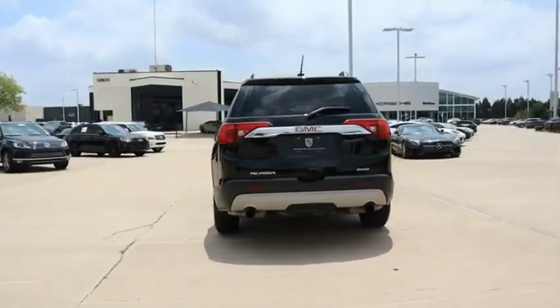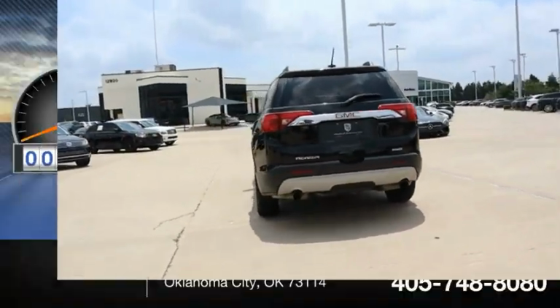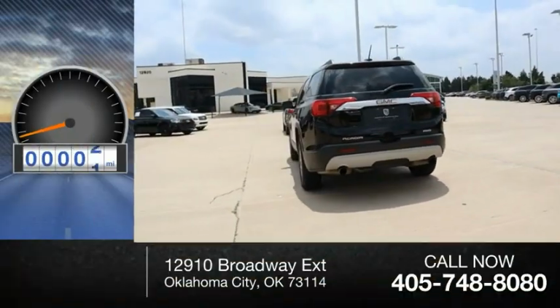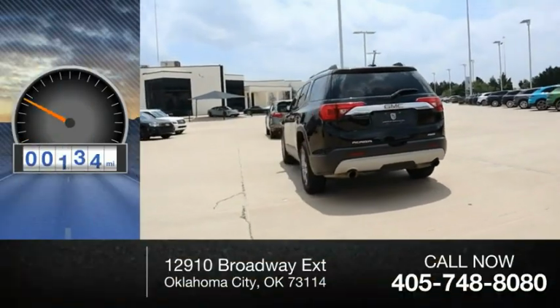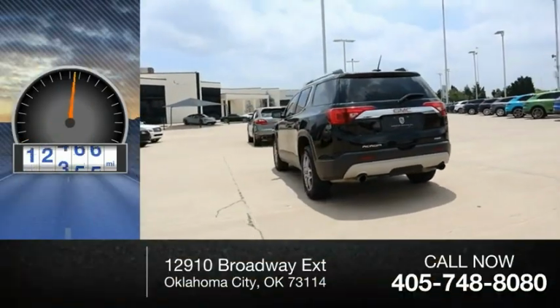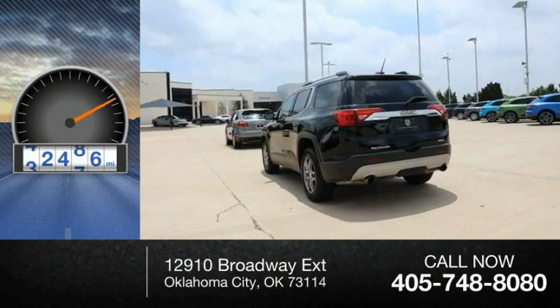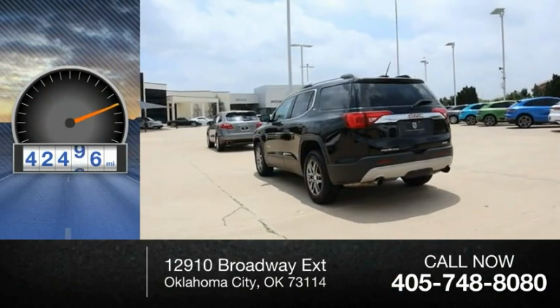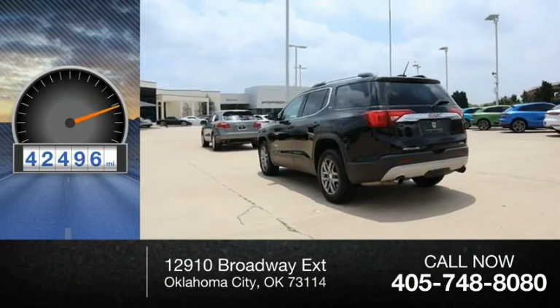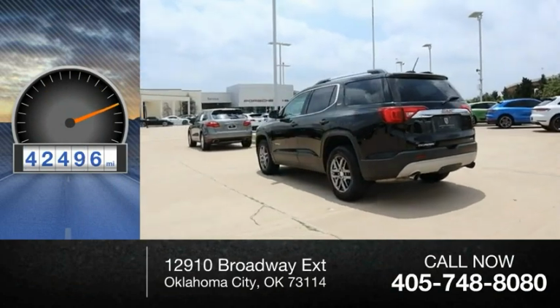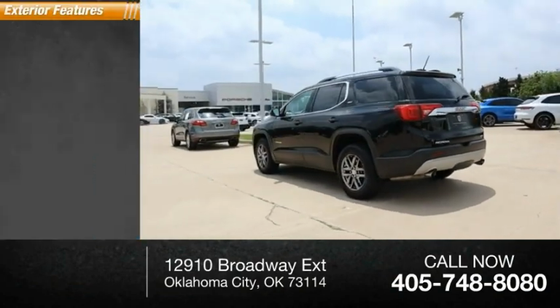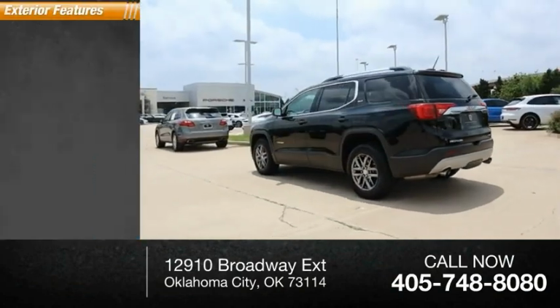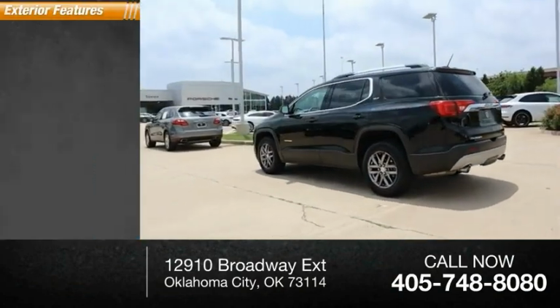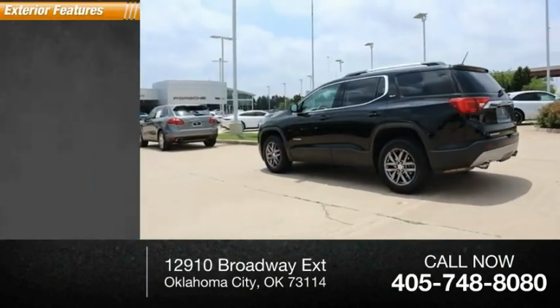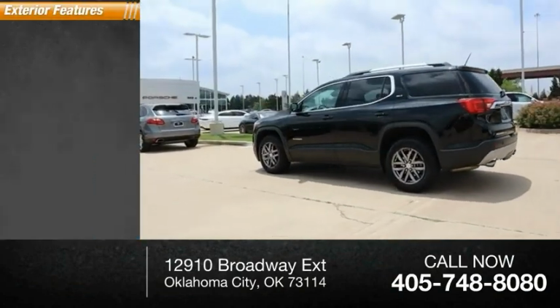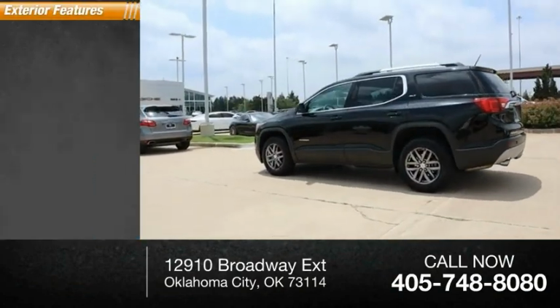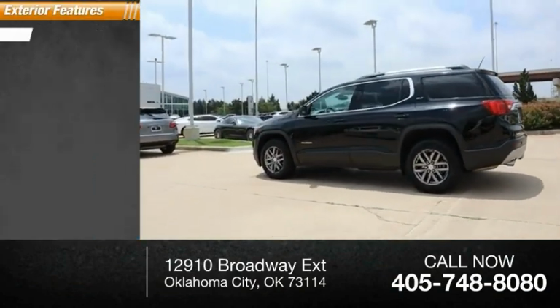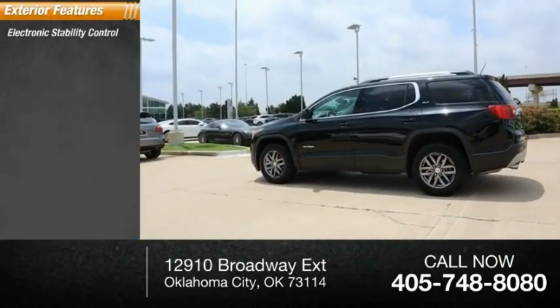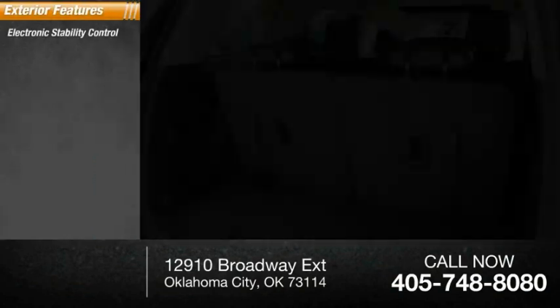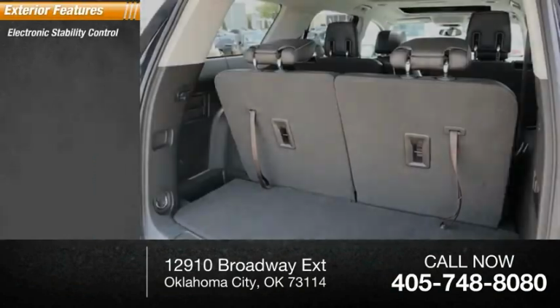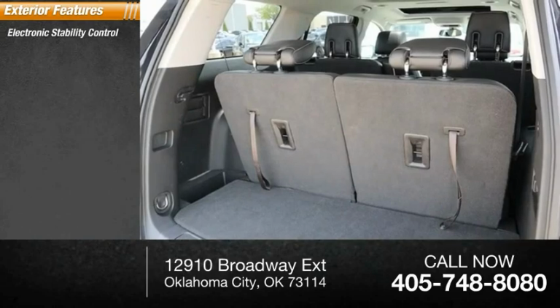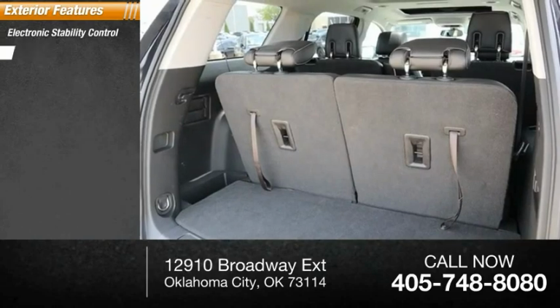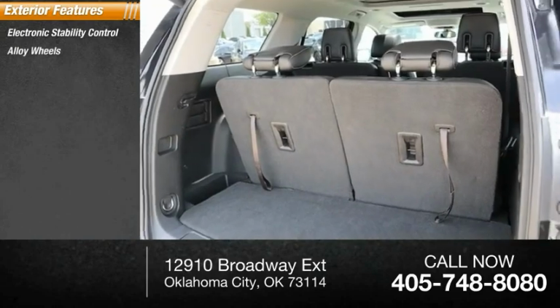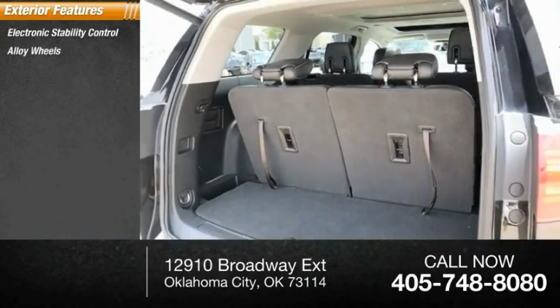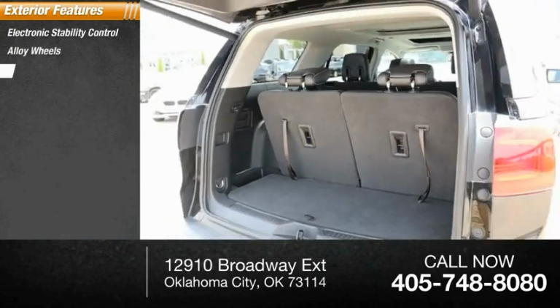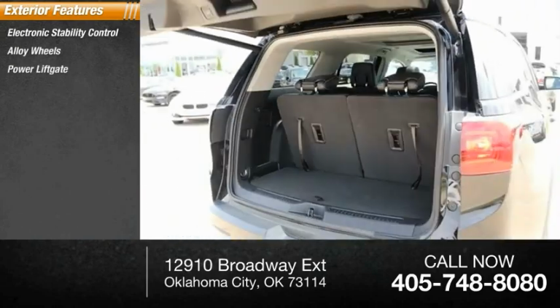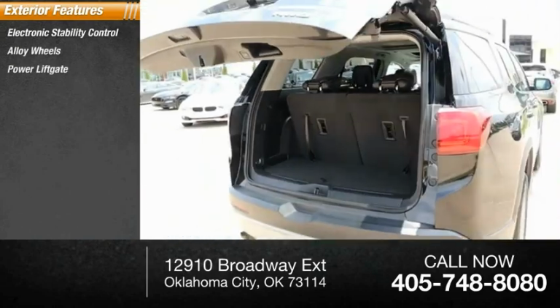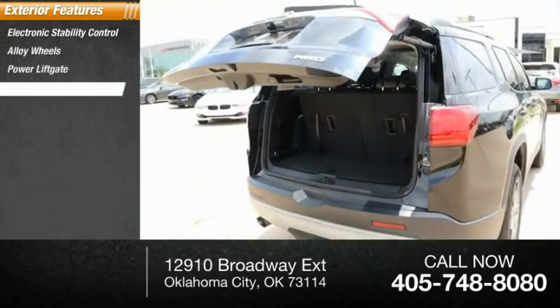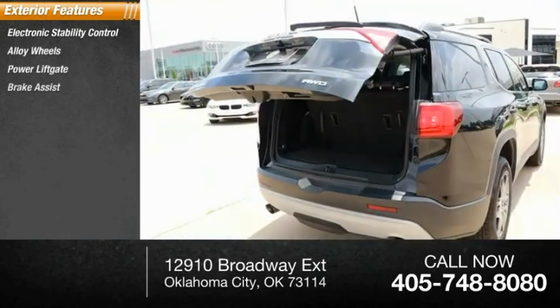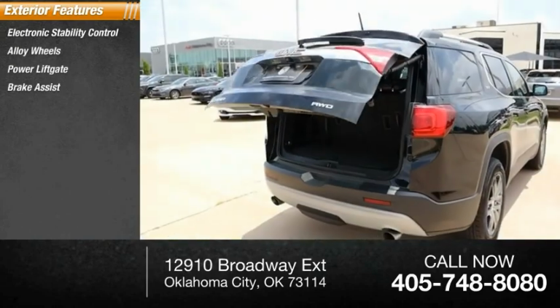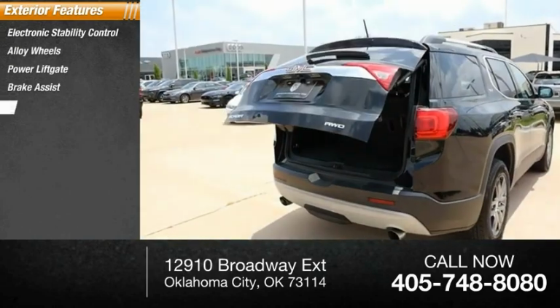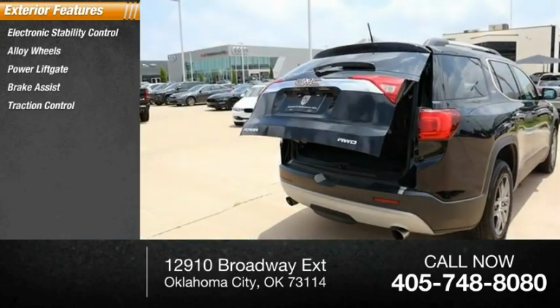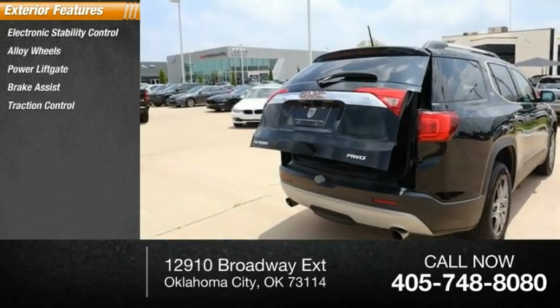This vehicle has less than 45,000 miles. Here are some of this vehicle's great options: electronic stability control, alloy wheels, power lift gate, brake assist, traction control.